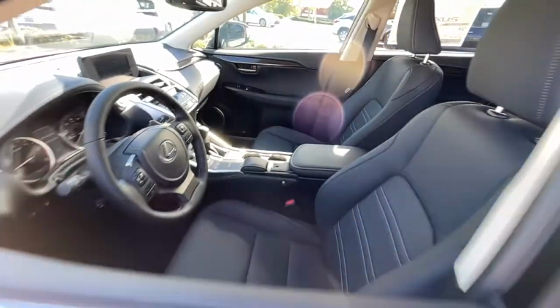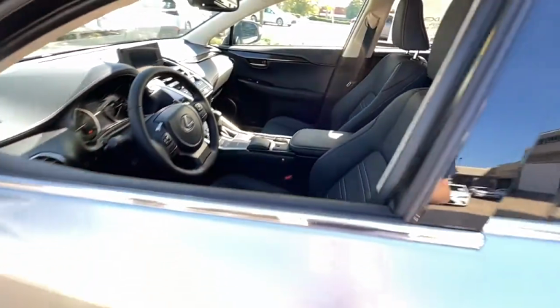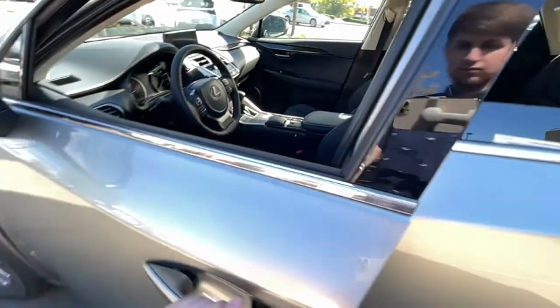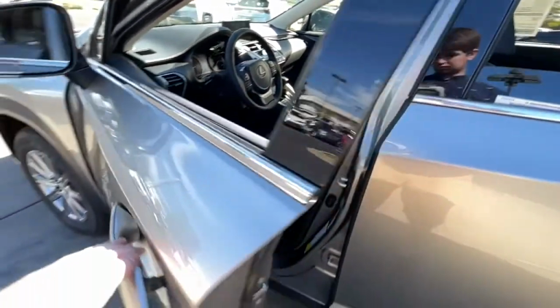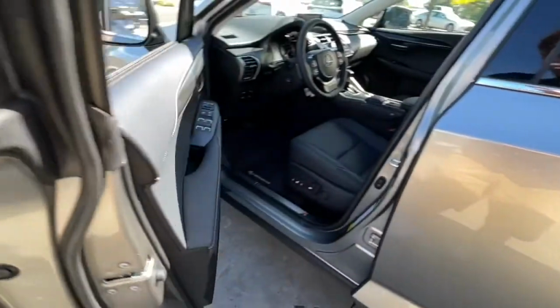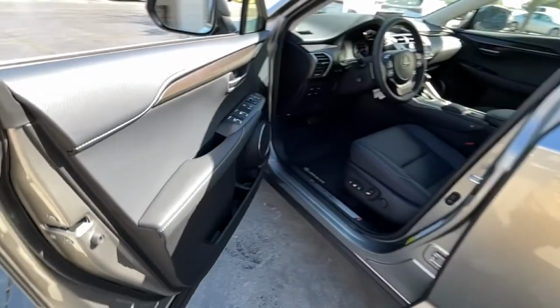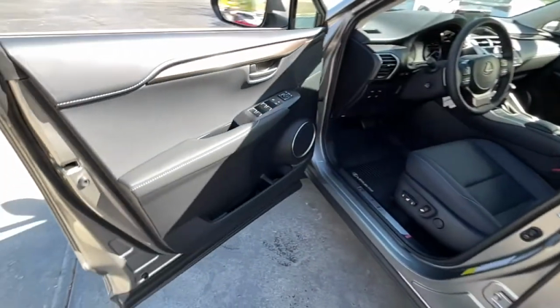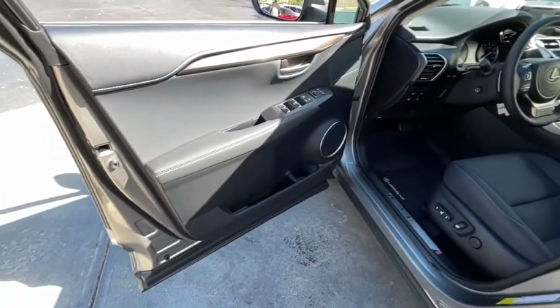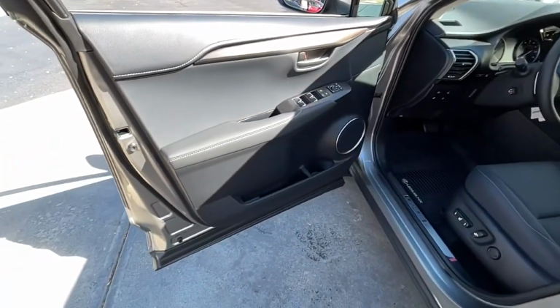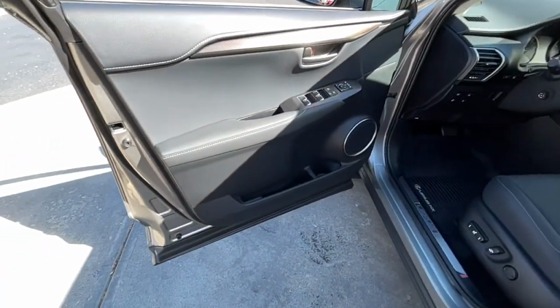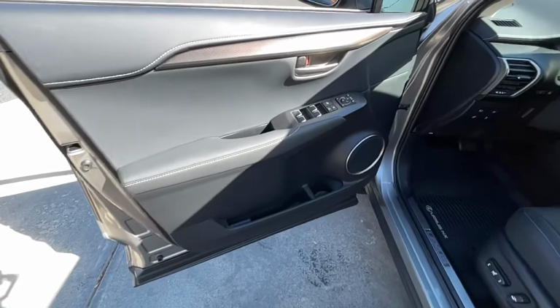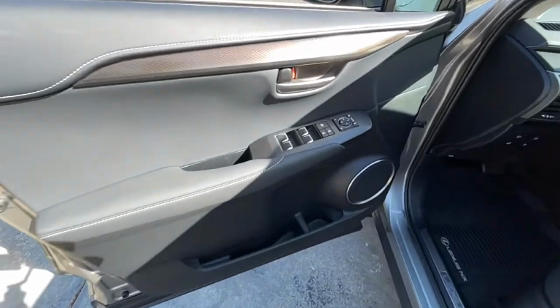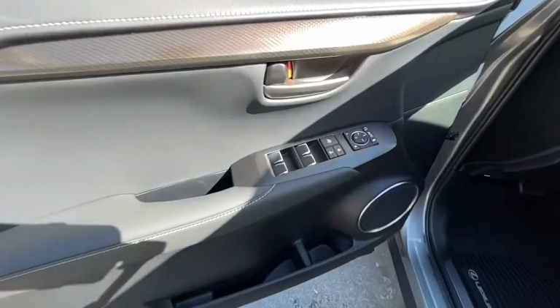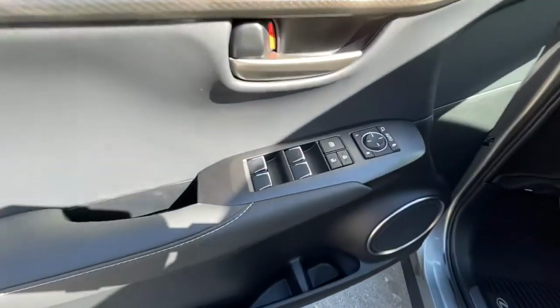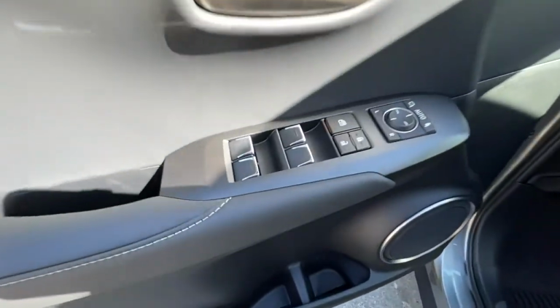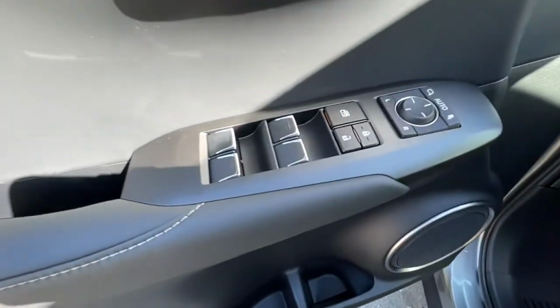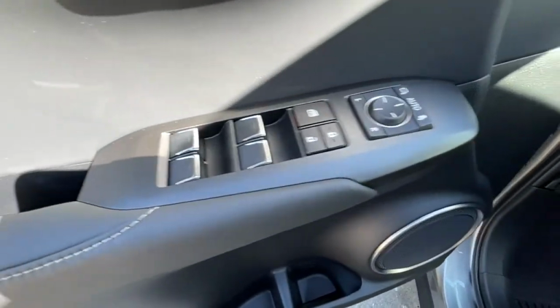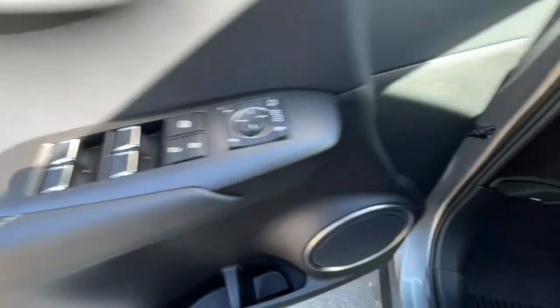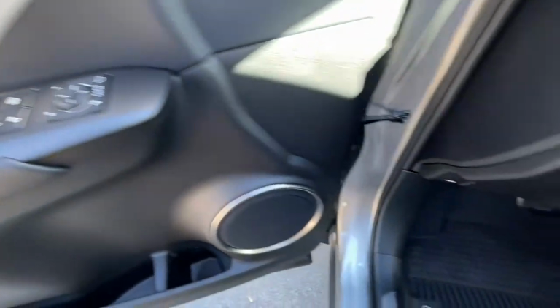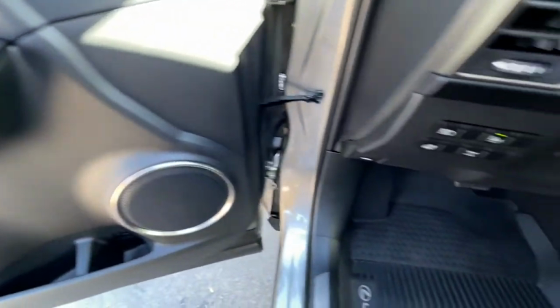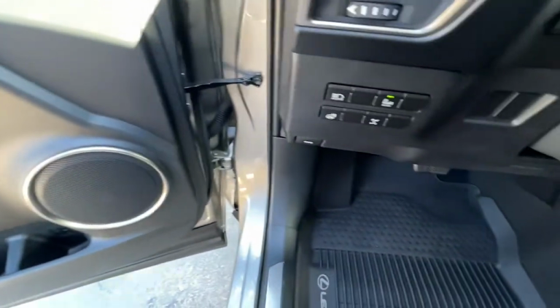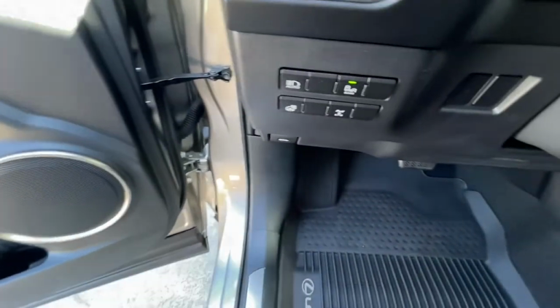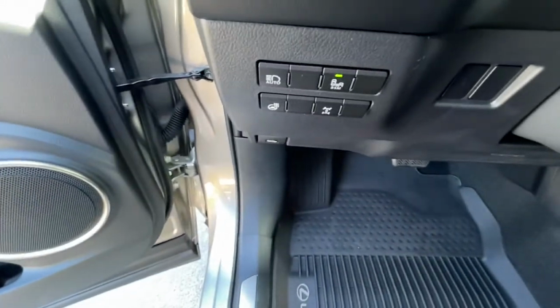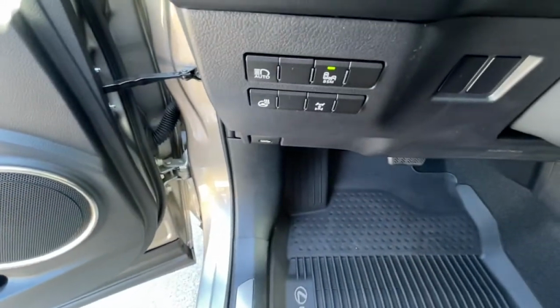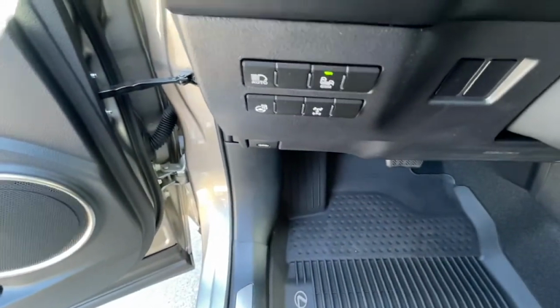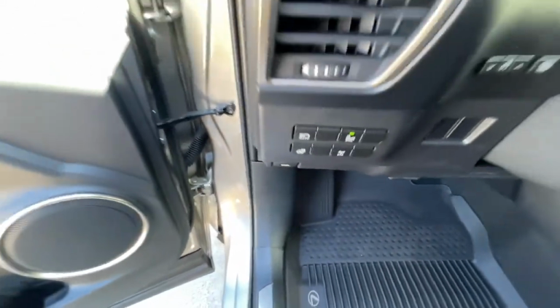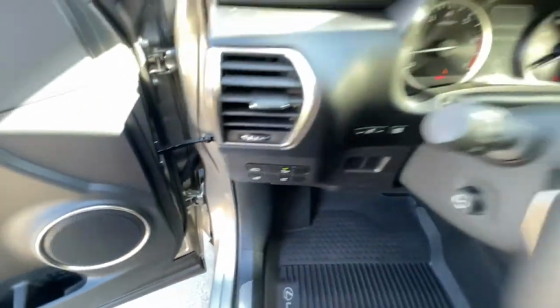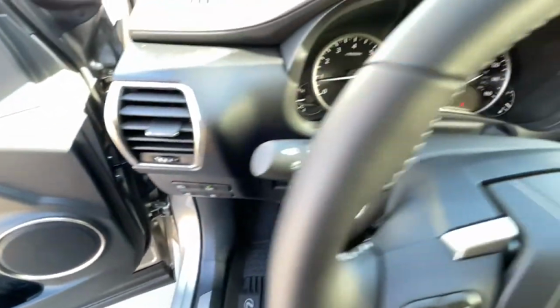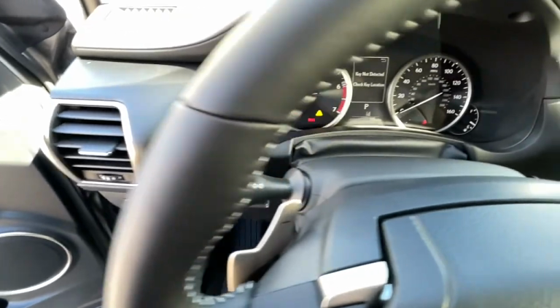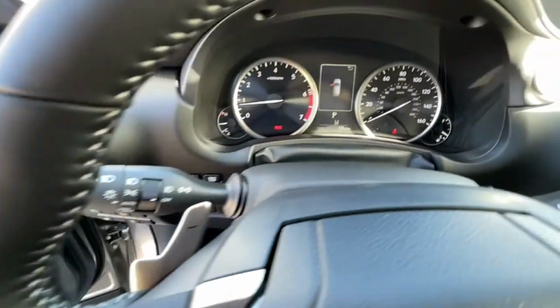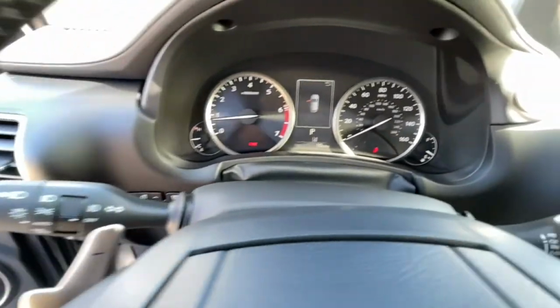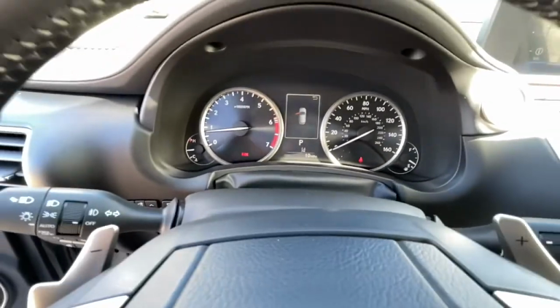Feel protected and connected in this well-equipped NX. Treat yourself to a test drive today. Our staff will toss you the keys and give you an outstanding customer experience.